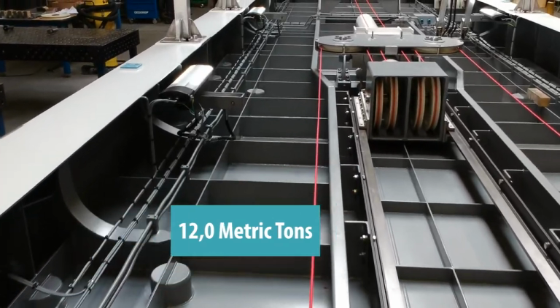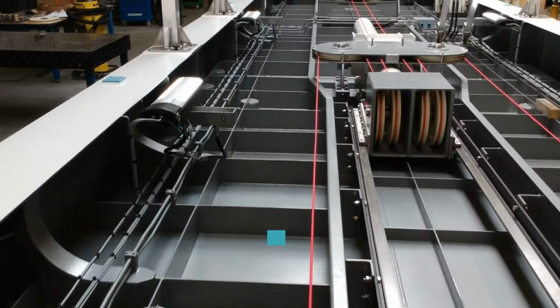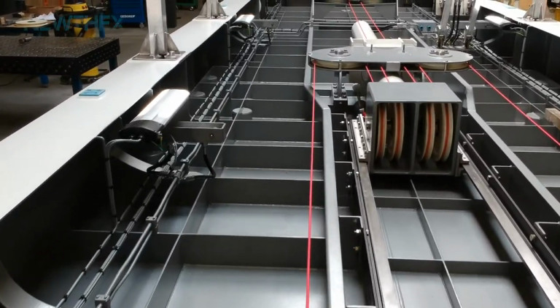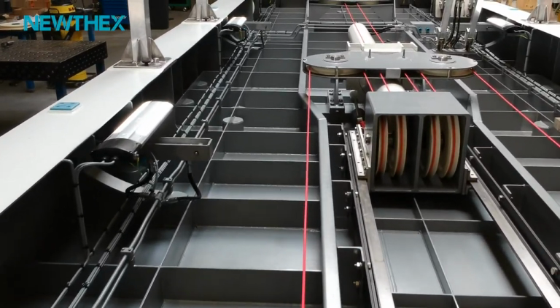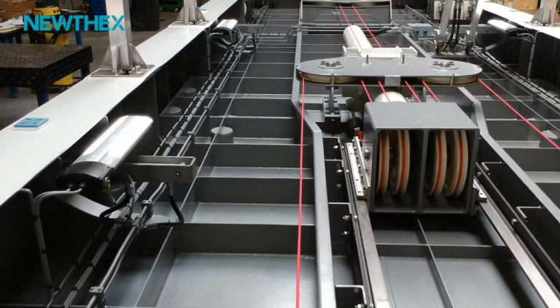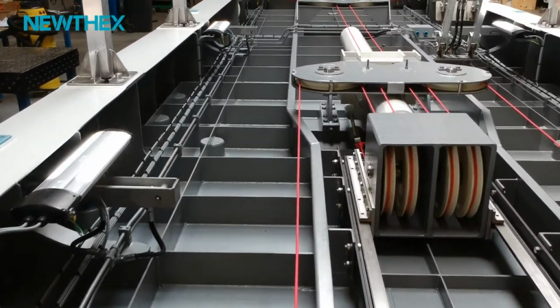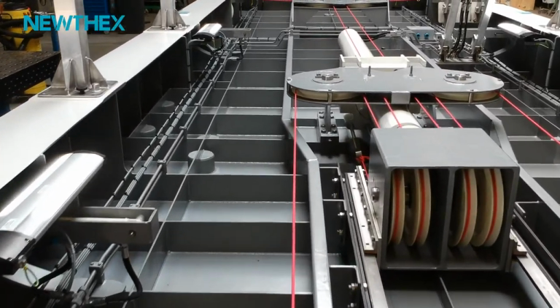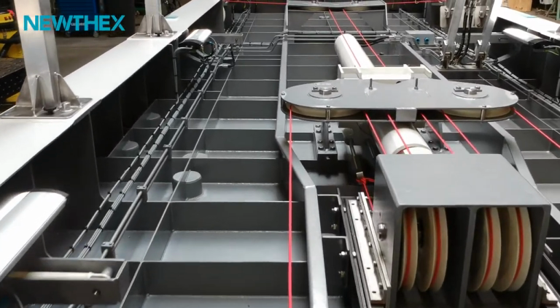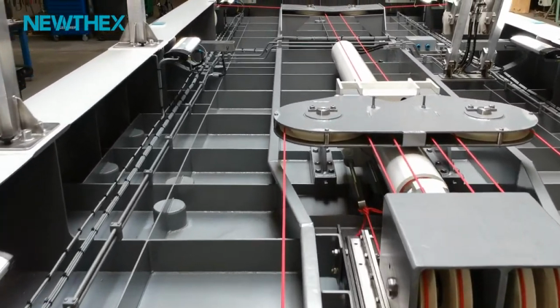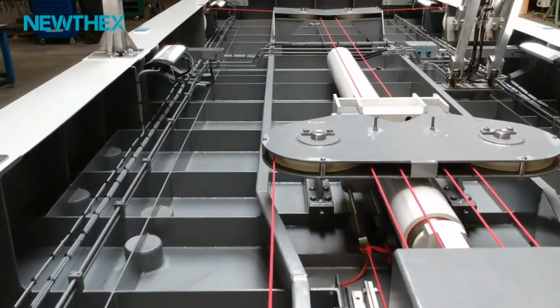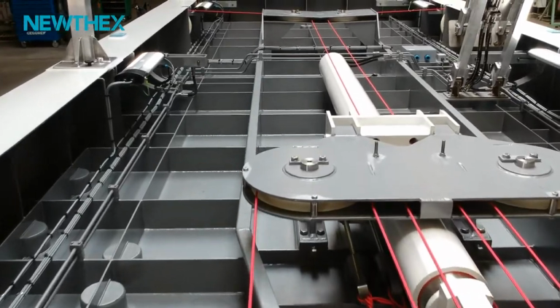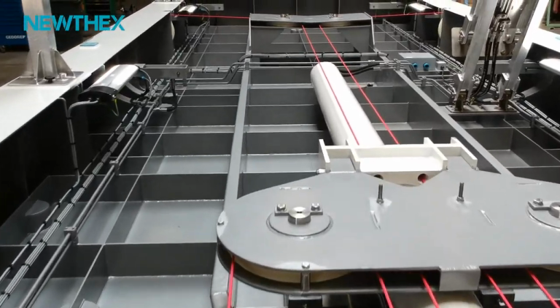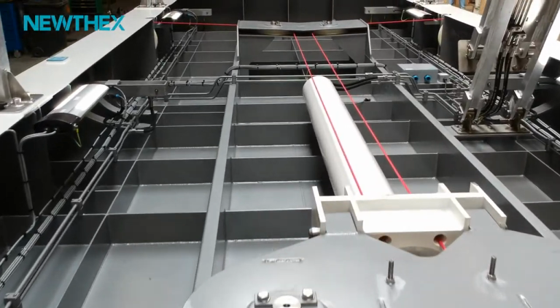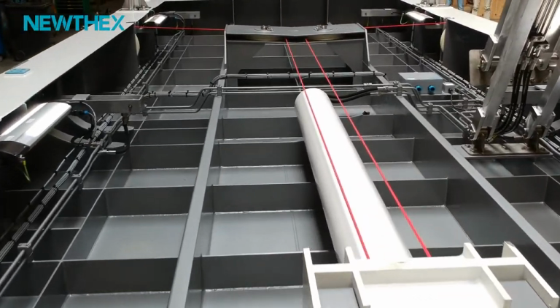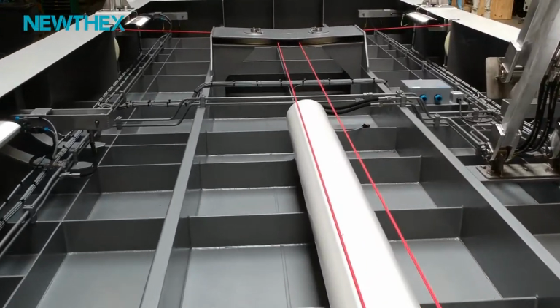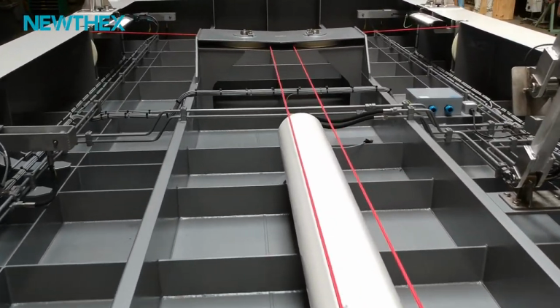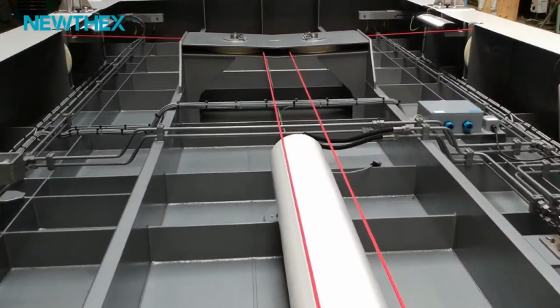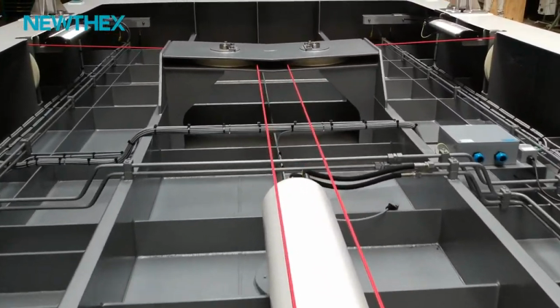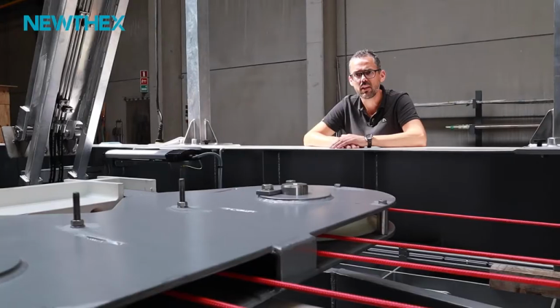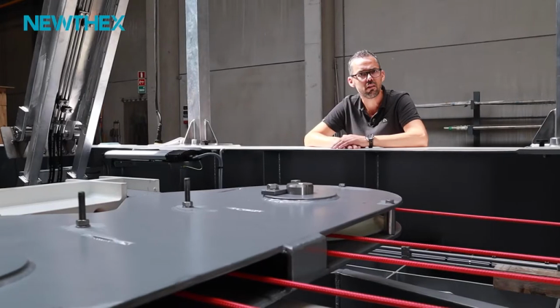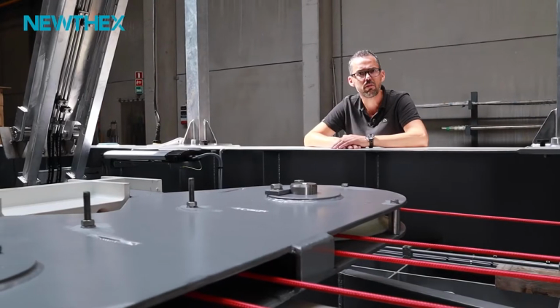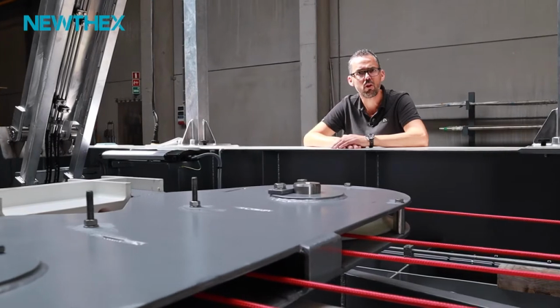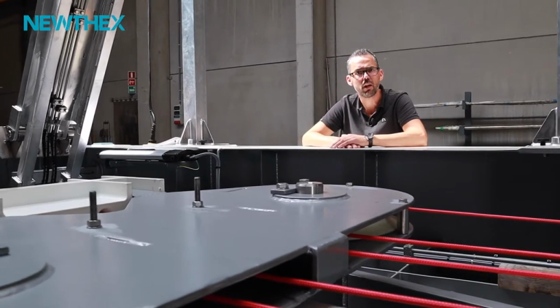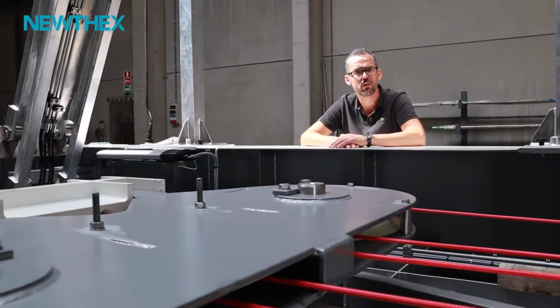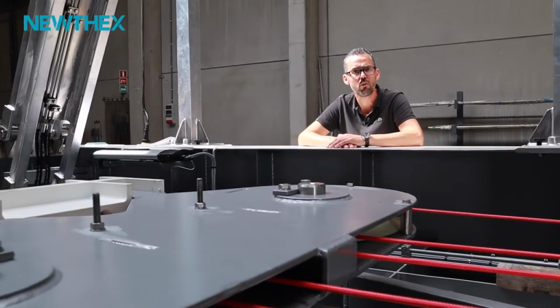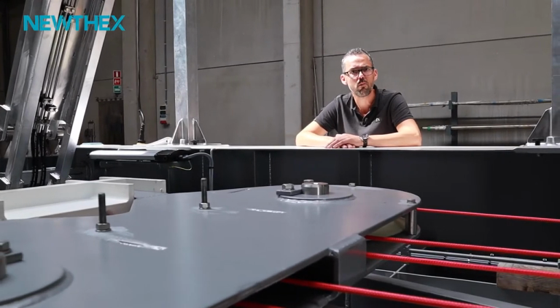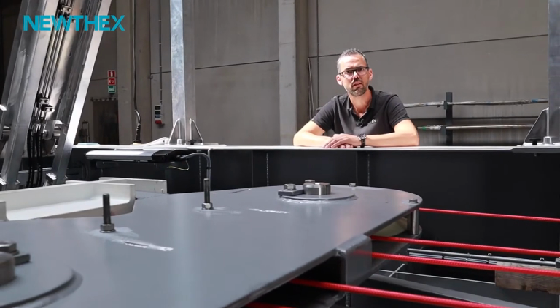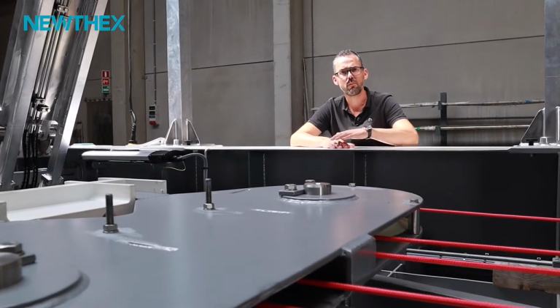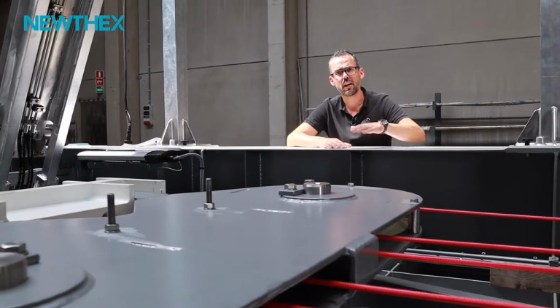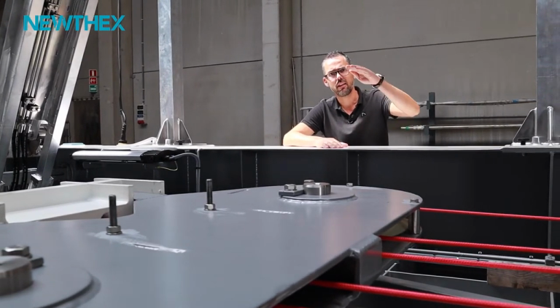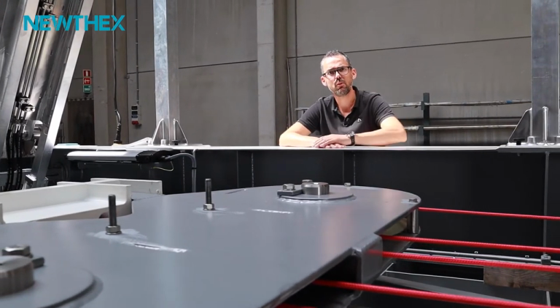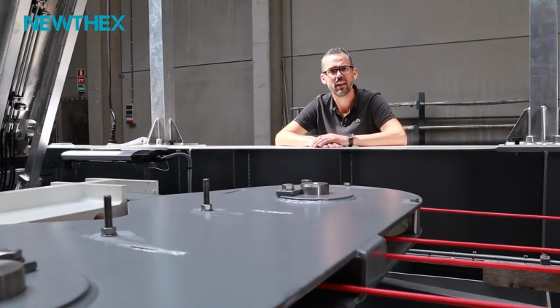We're now looking at the platform upside down. This platform is driven by a hydraulic jigger cylinder, and this jigger cylinder moves the platform by means of four wire ropes from the hangar deck up to the helideck.